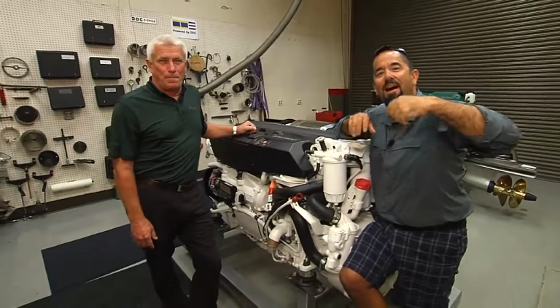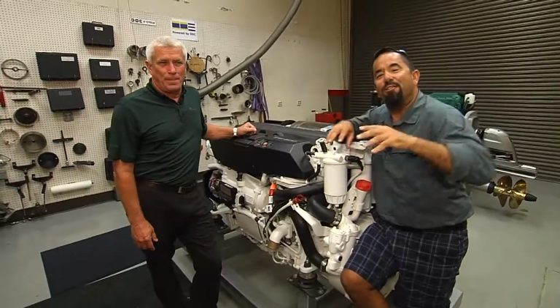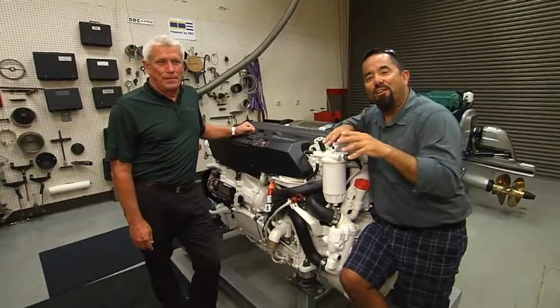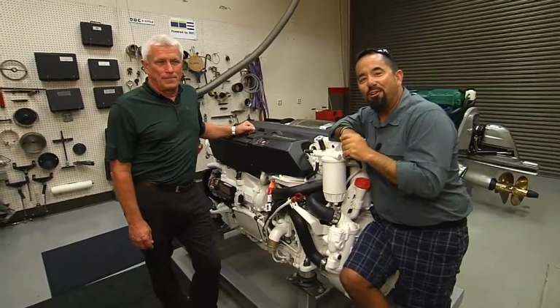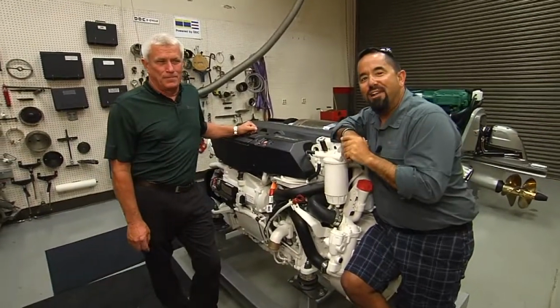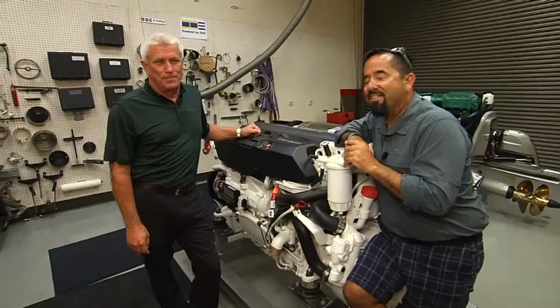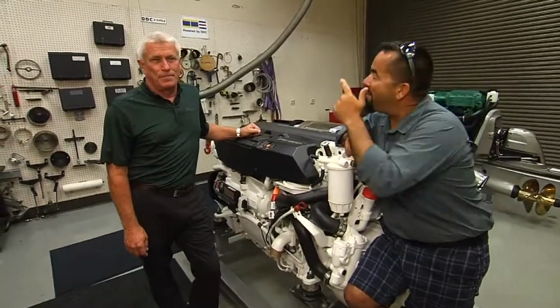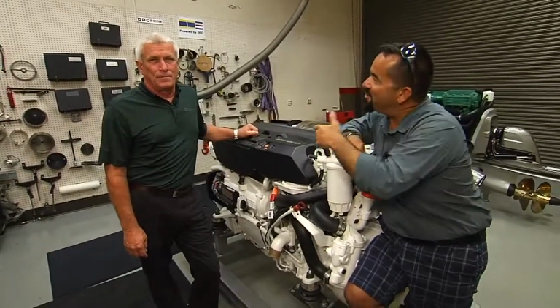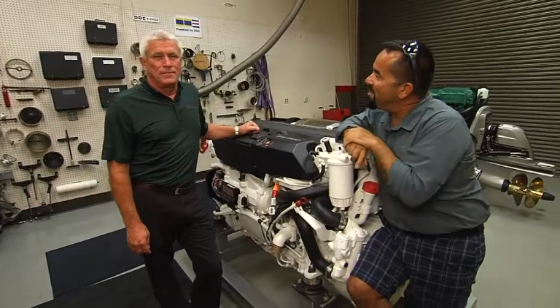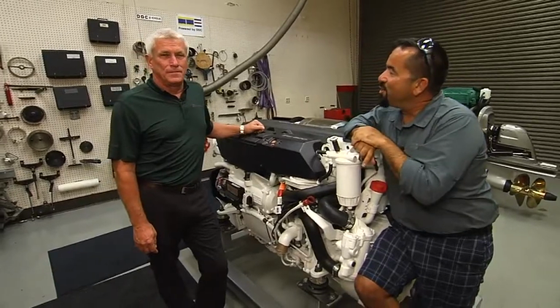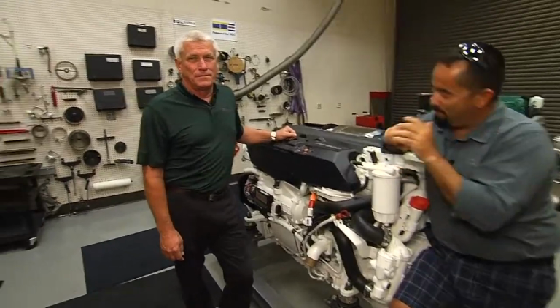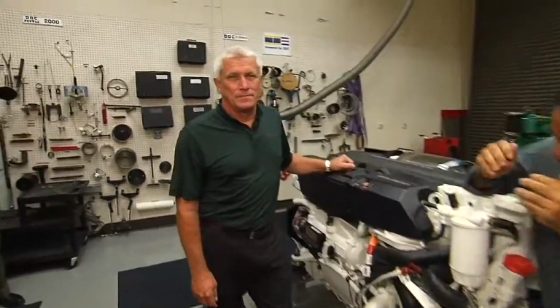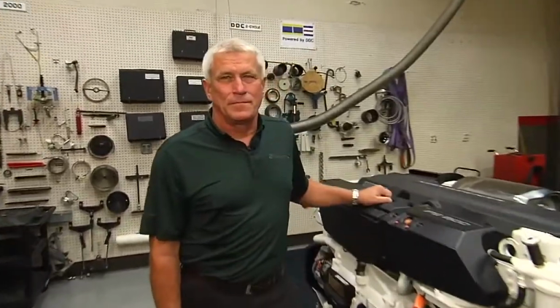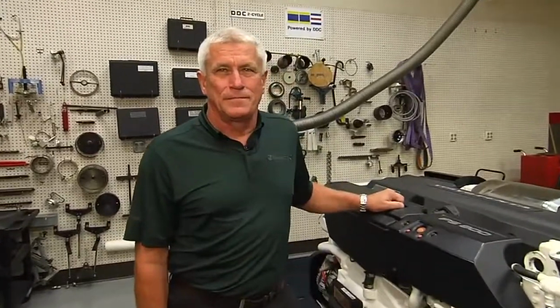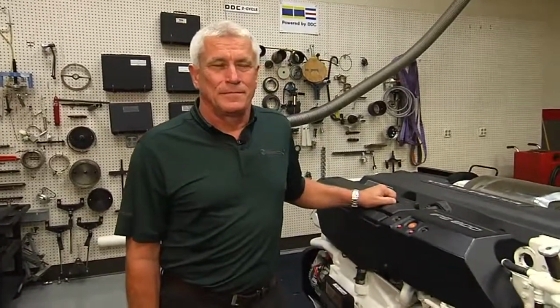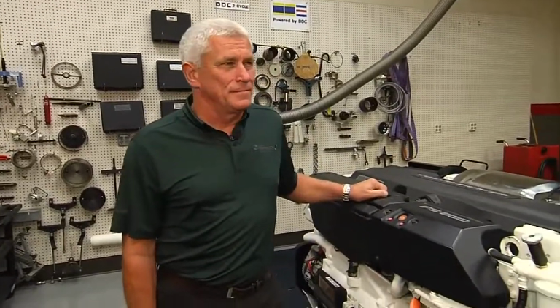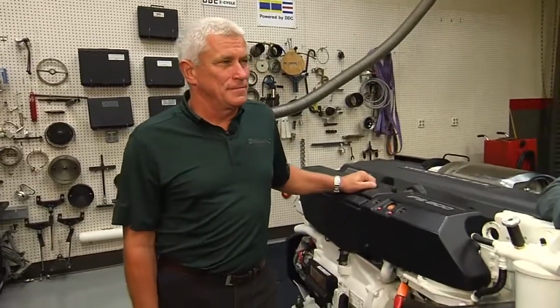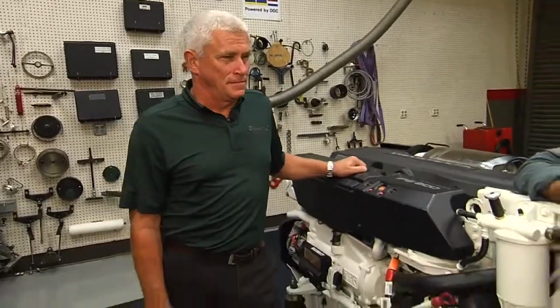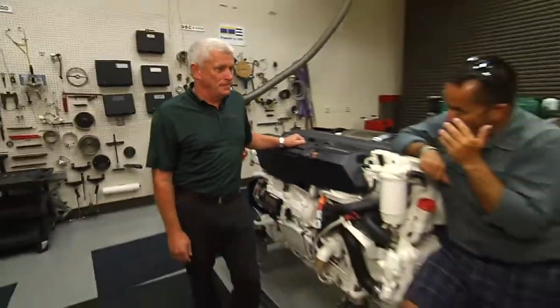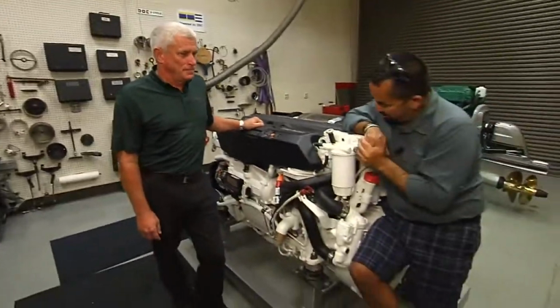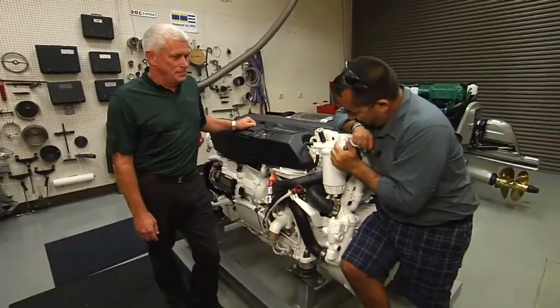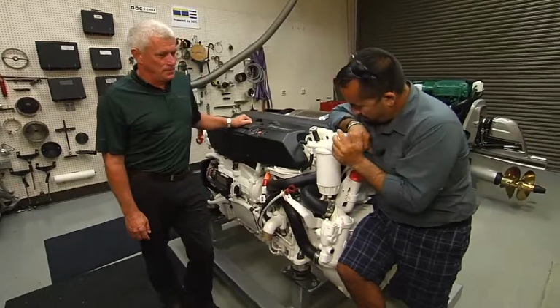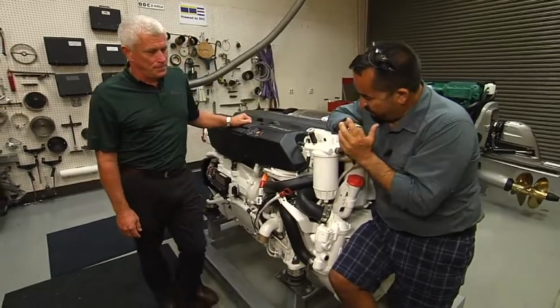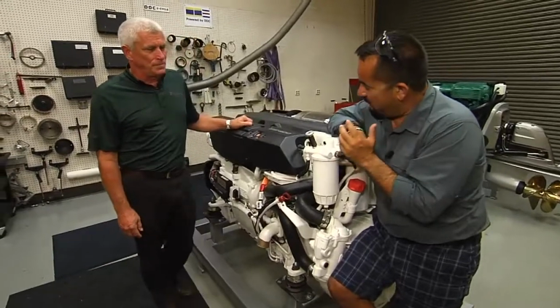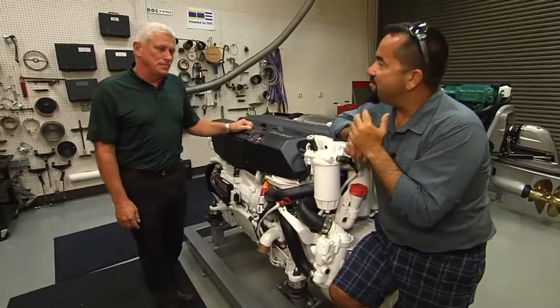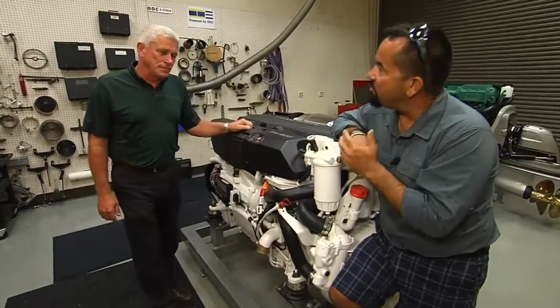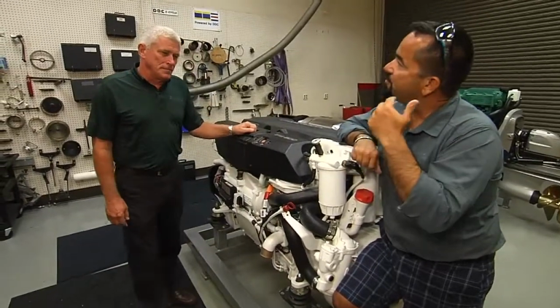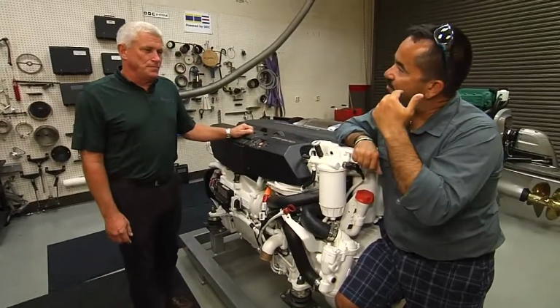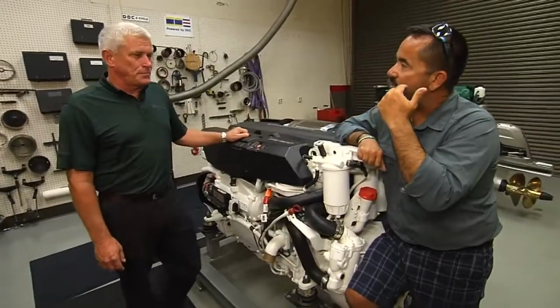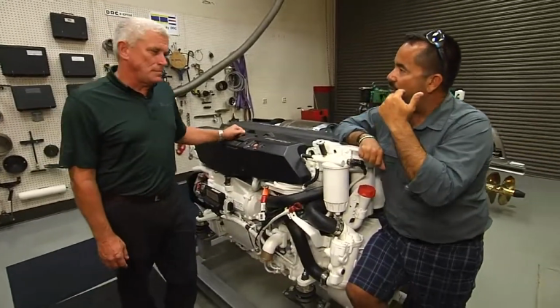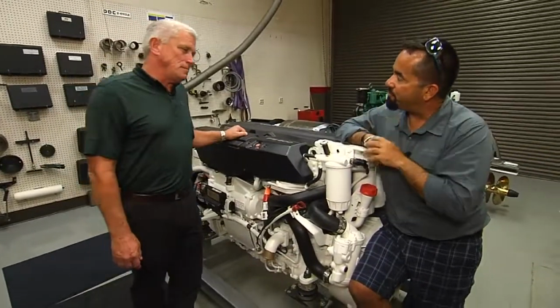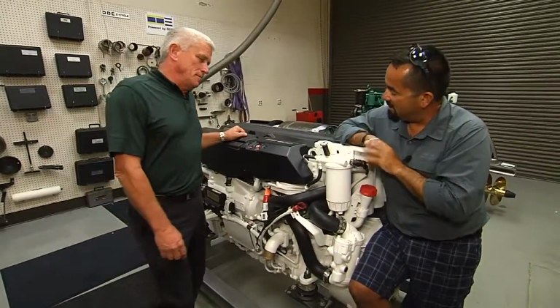I'm here at Florida Detroit Diesel Allison with my man Hugh. Right now we're talking about your fuel filter. Walk us through the whole process of changing your fuel filter and the whole fuel system.